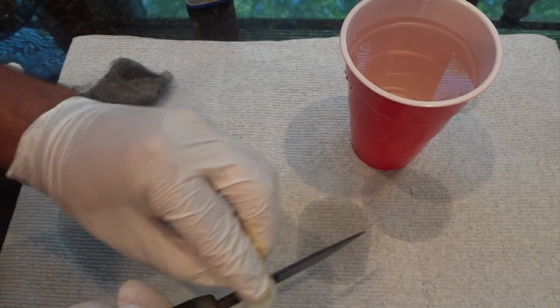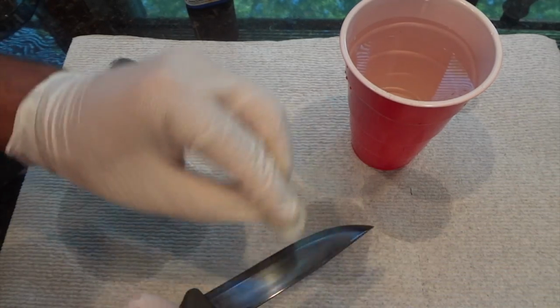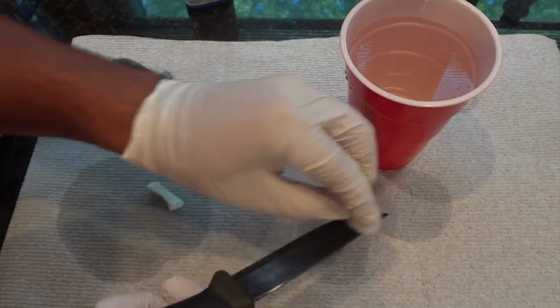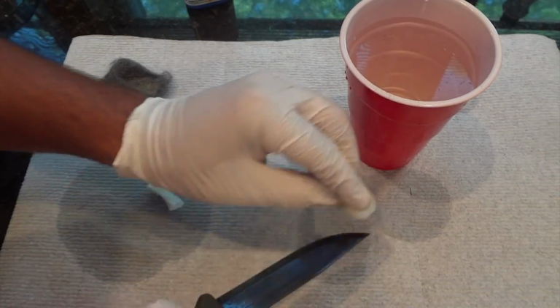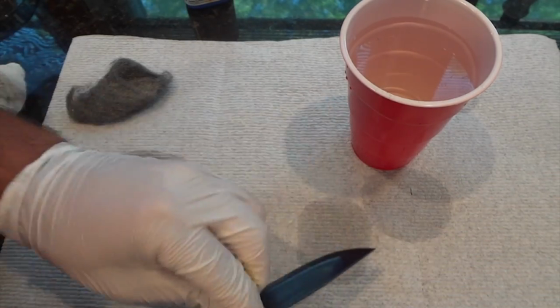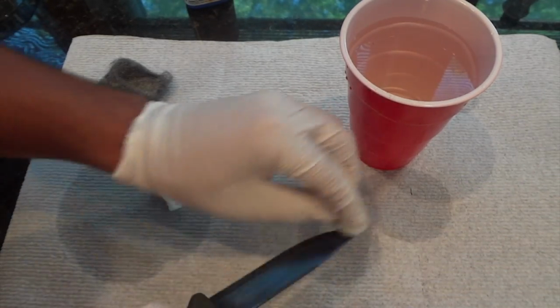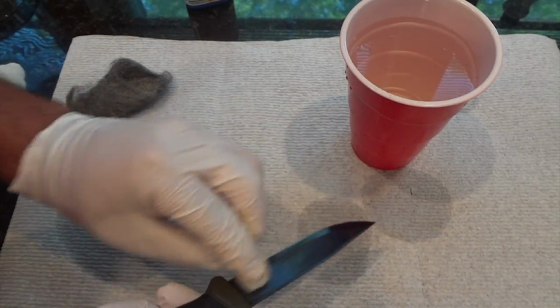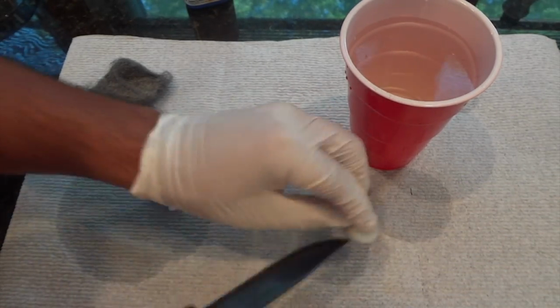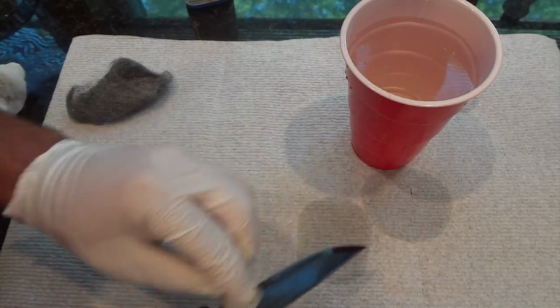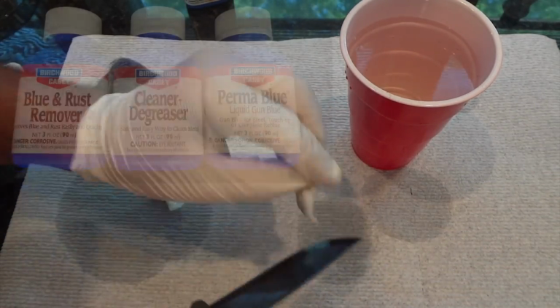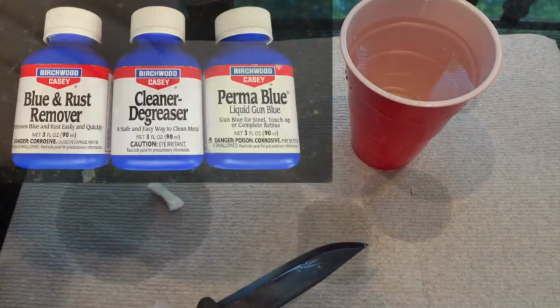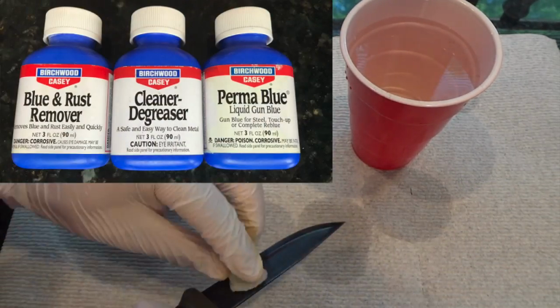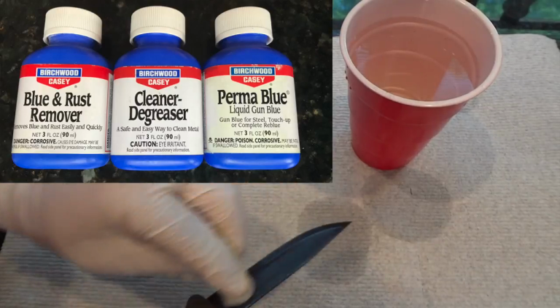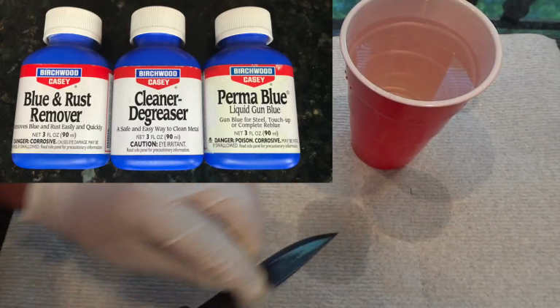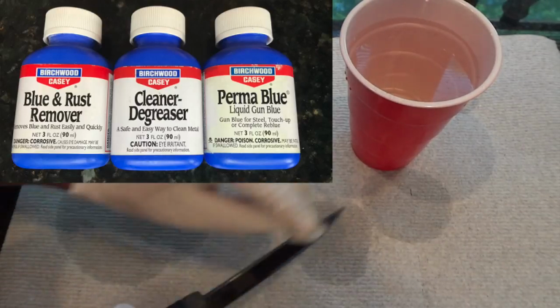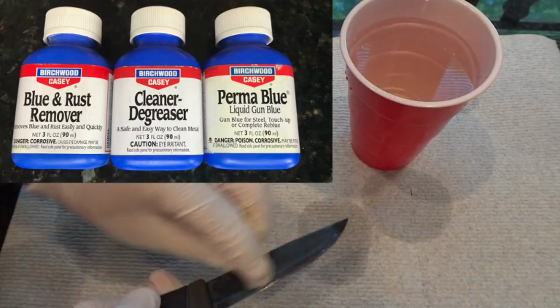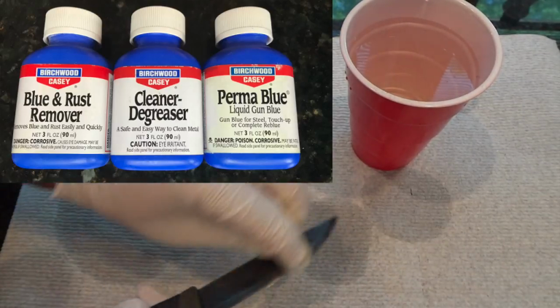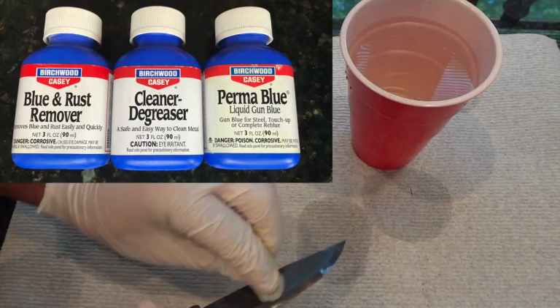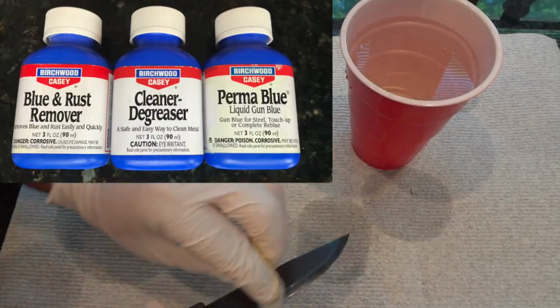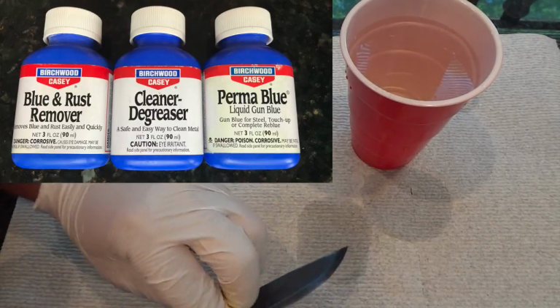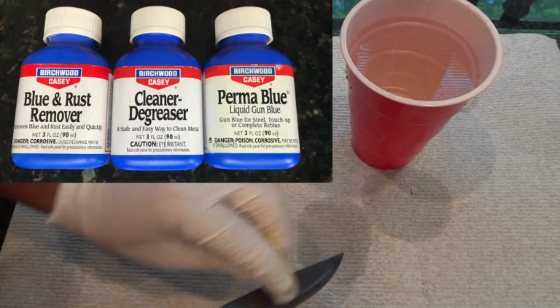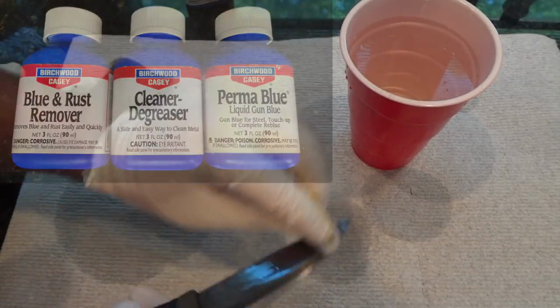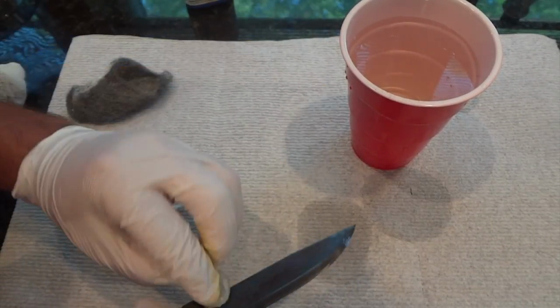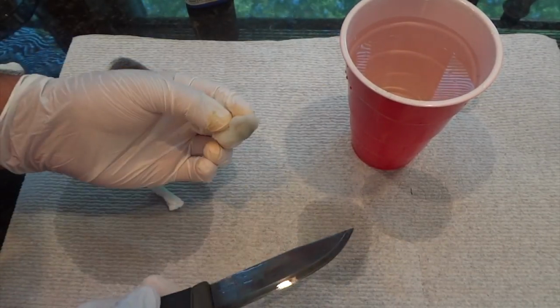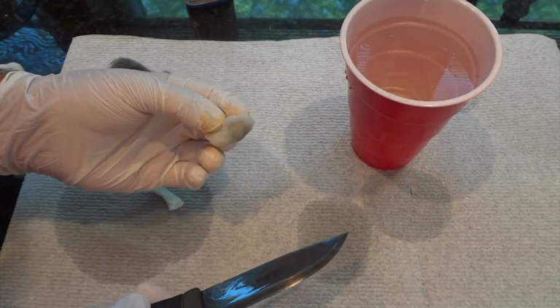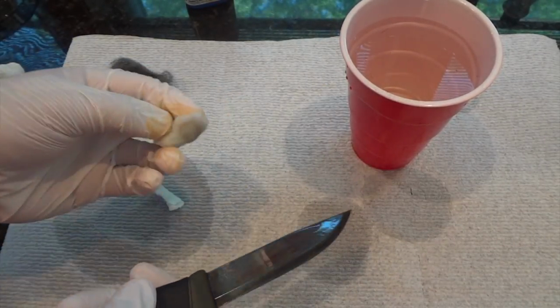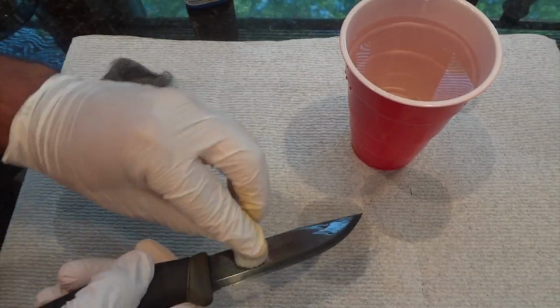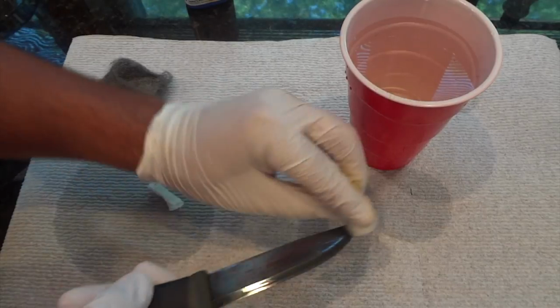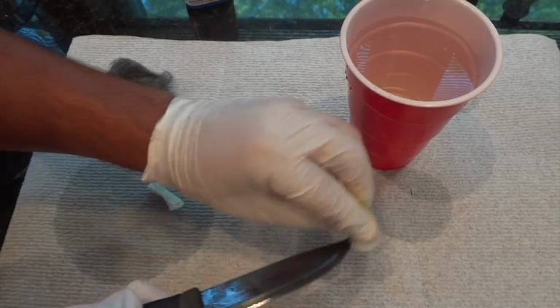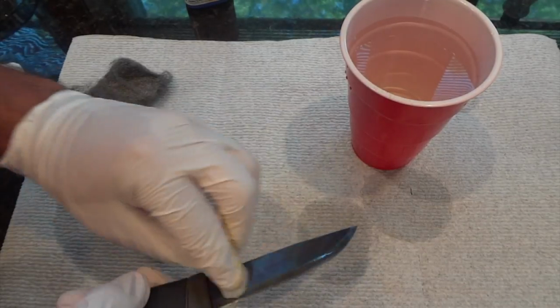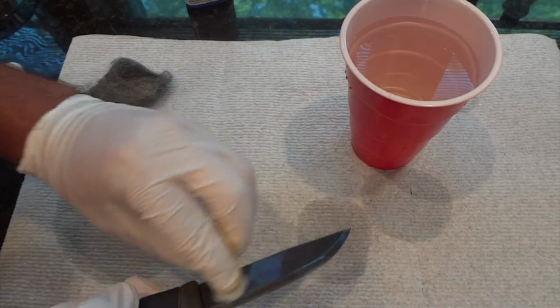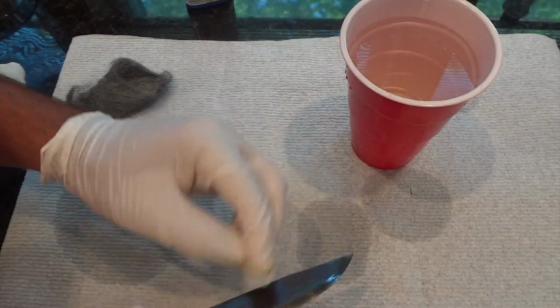Birchwood Casey does make a kit for cold bluing. It consists of a blue and rust remover, cleaner degreaser, and the Permablu. But I show in this video that you don't need the kit in order to achieve good results.